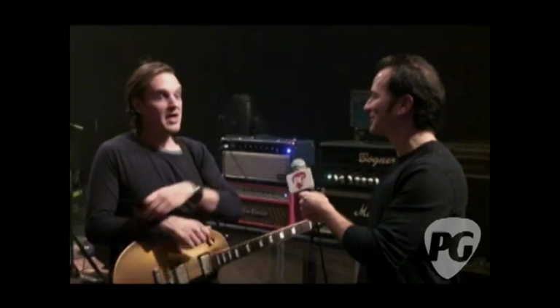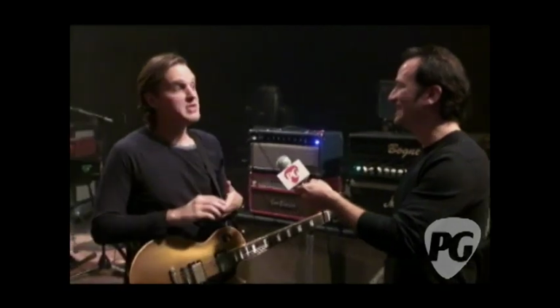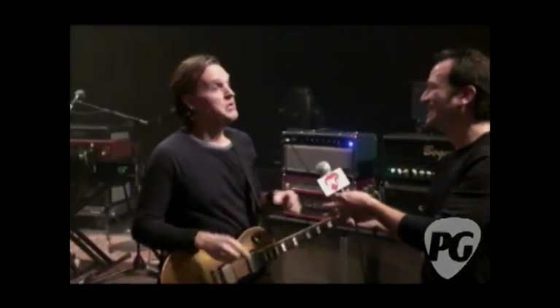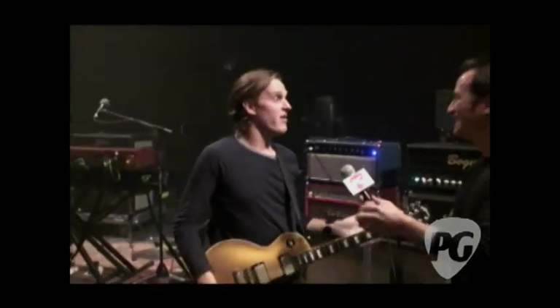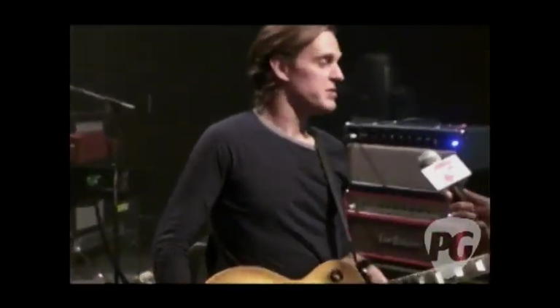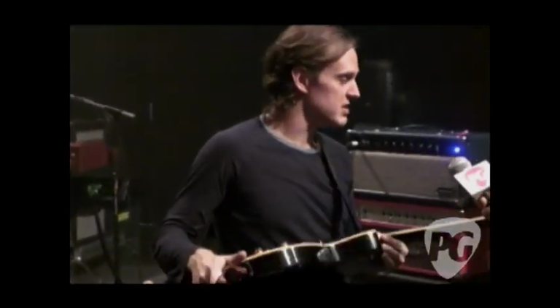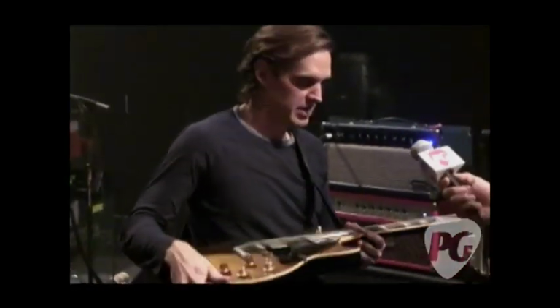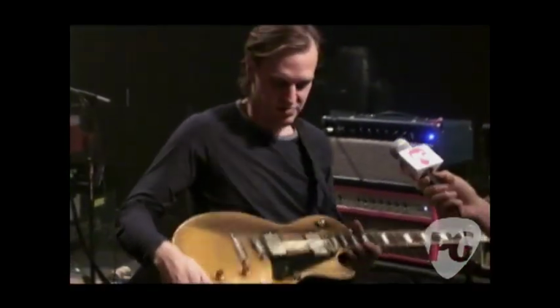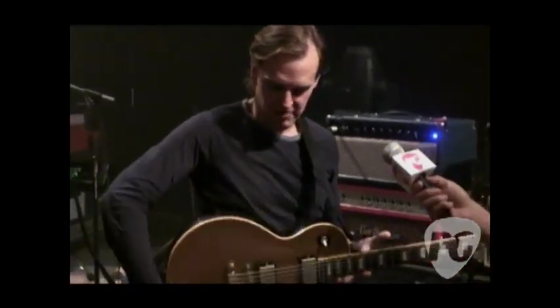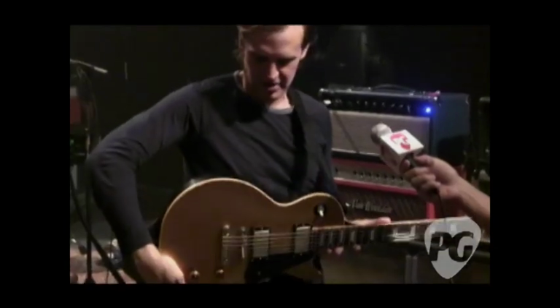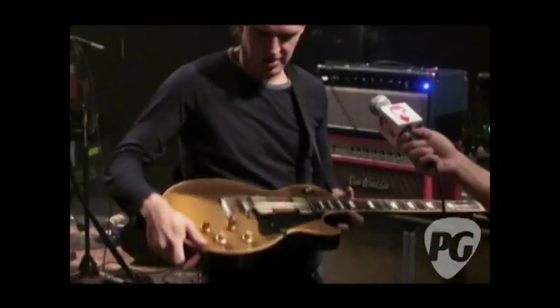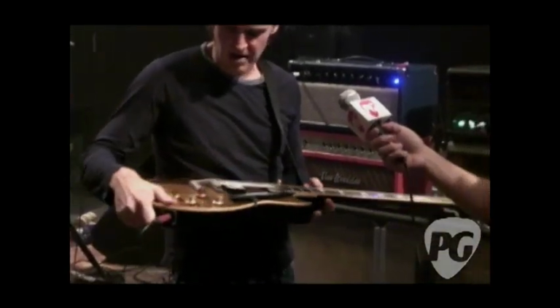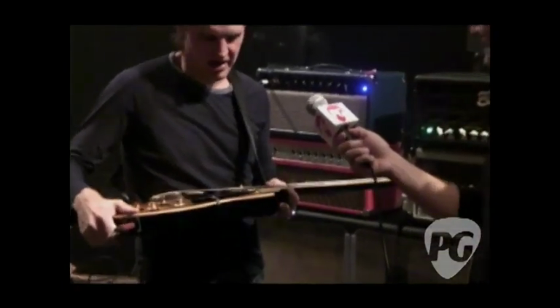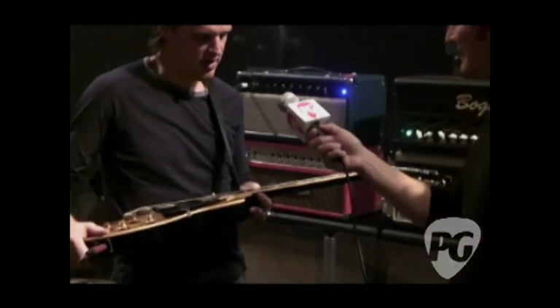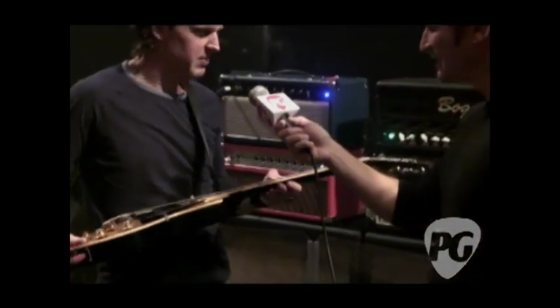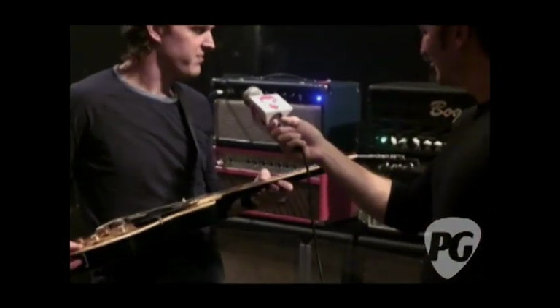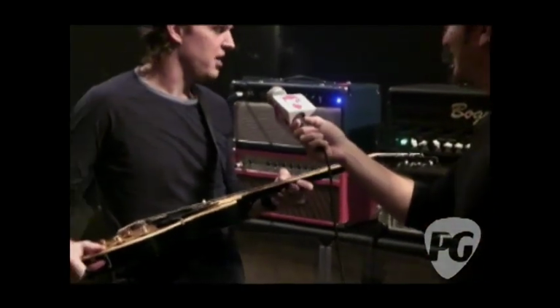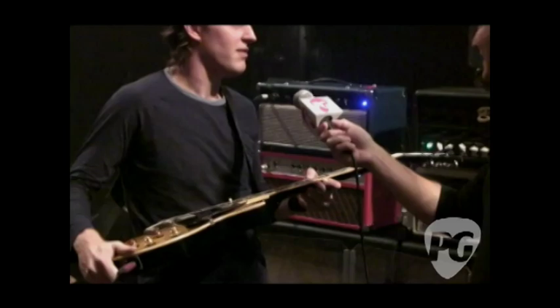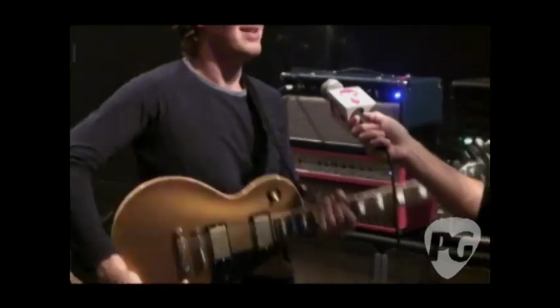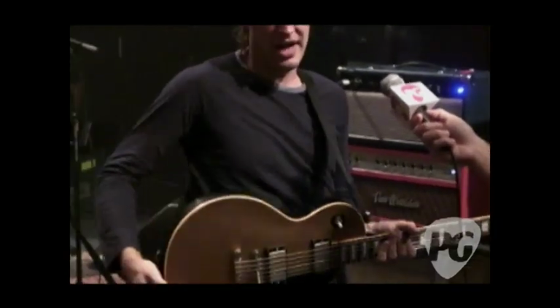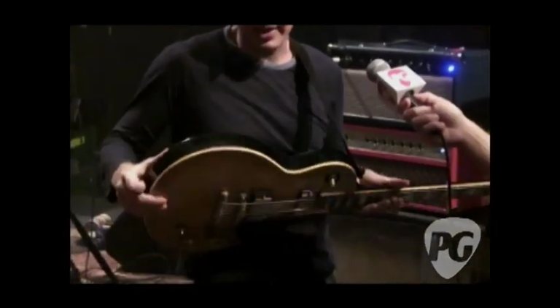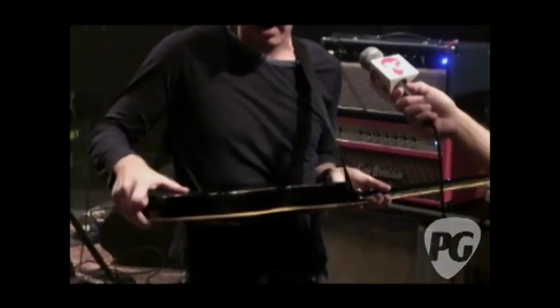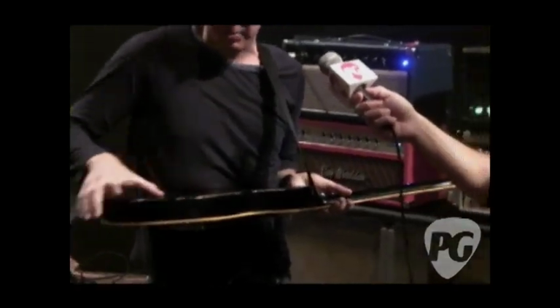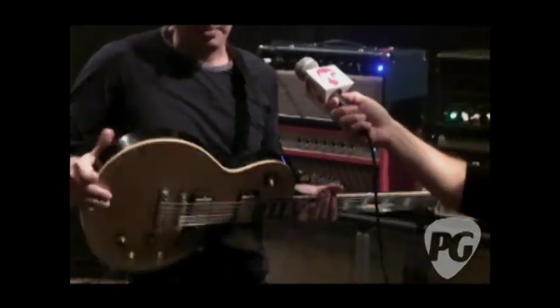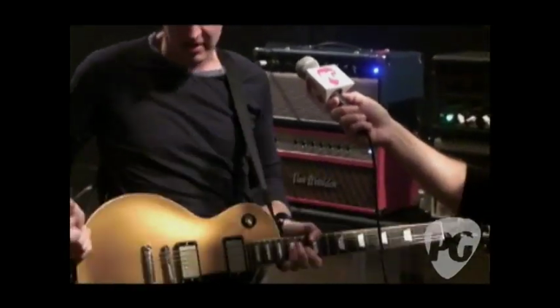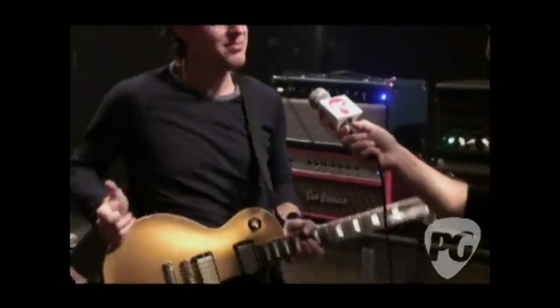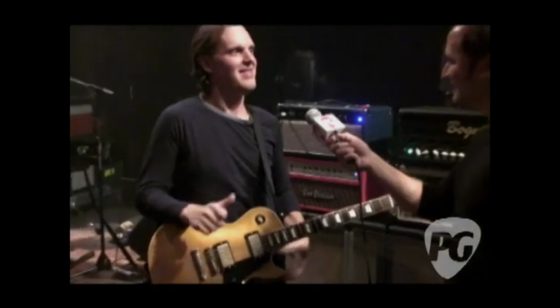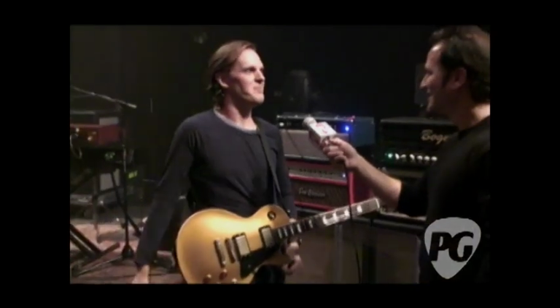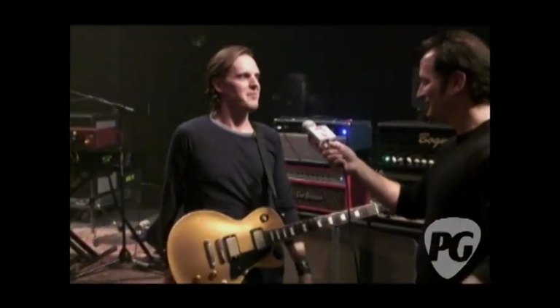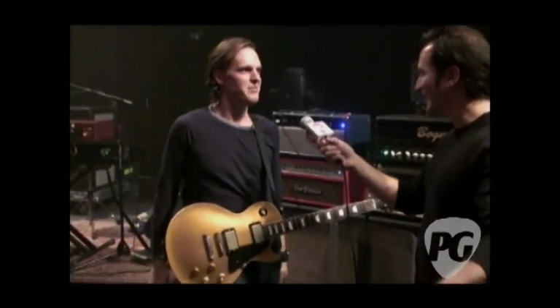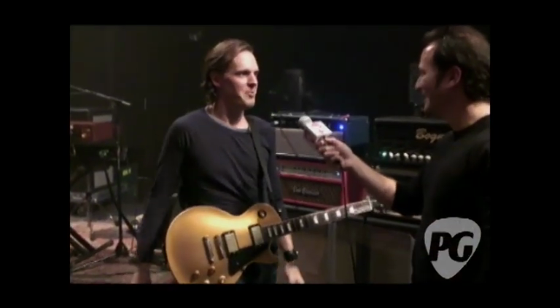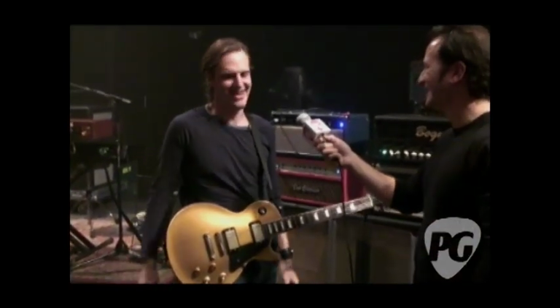Yeah, that was the prototype — the very, very first one. This is actually the first one that came off the production line. I've been playing this guitar — this is like my favorite child. I bring it everywhere, except I don't put it under the plane because I know that'll just be setting myself up for disappointment one day.